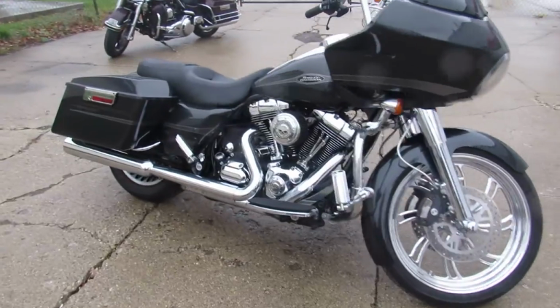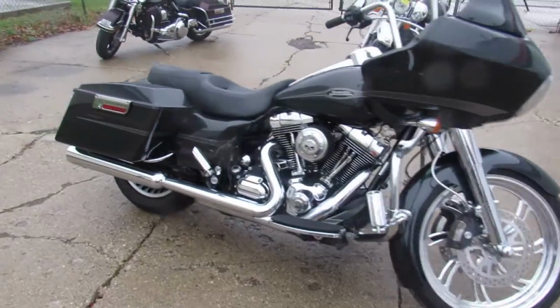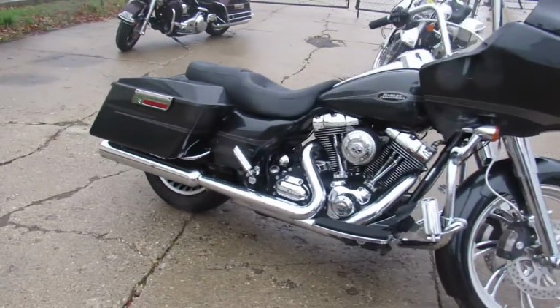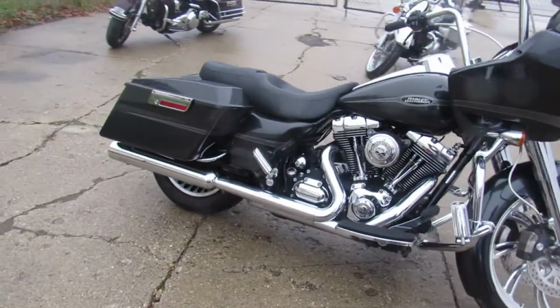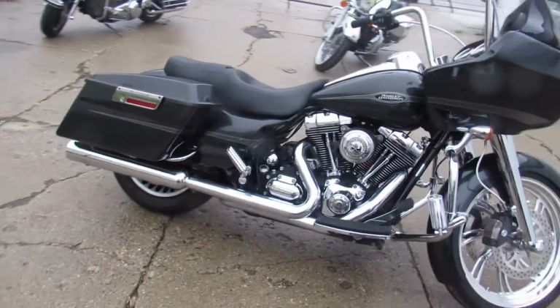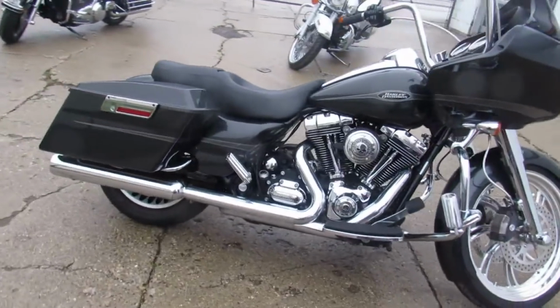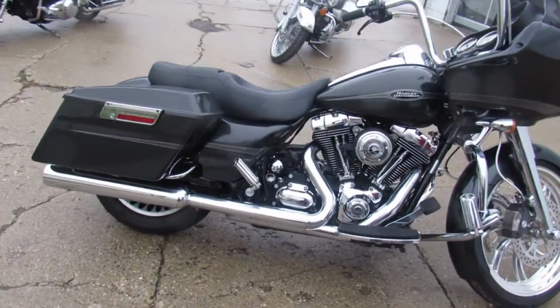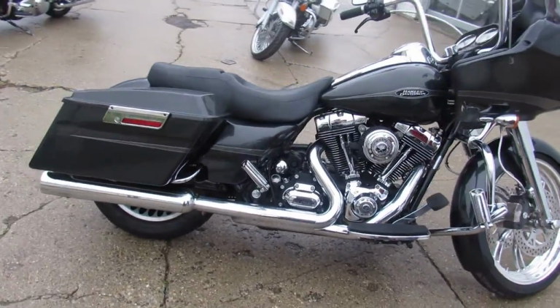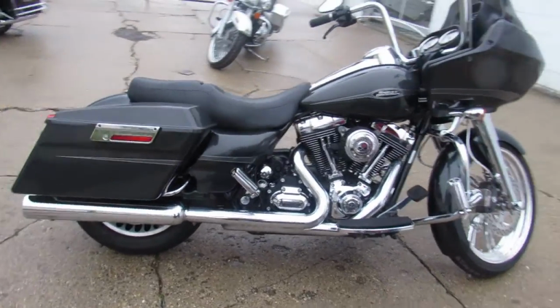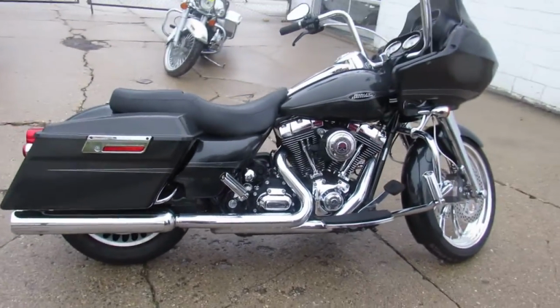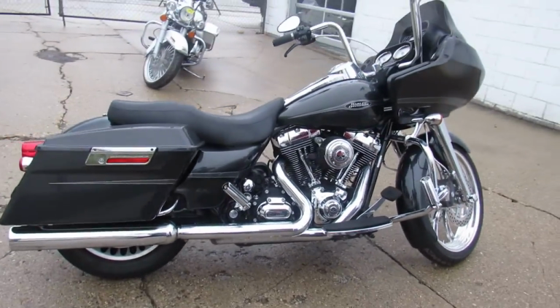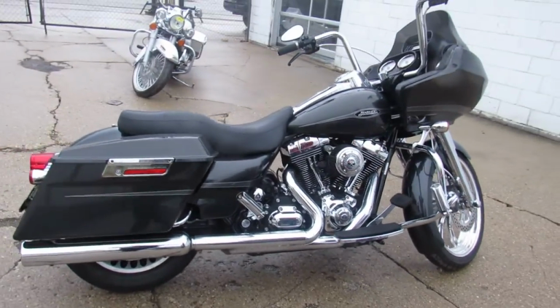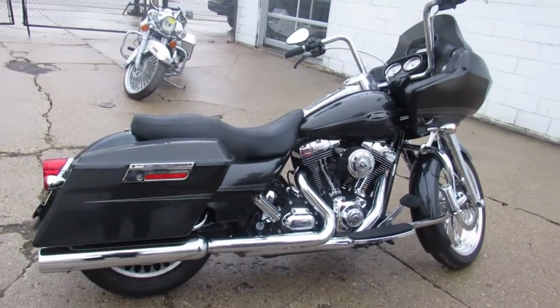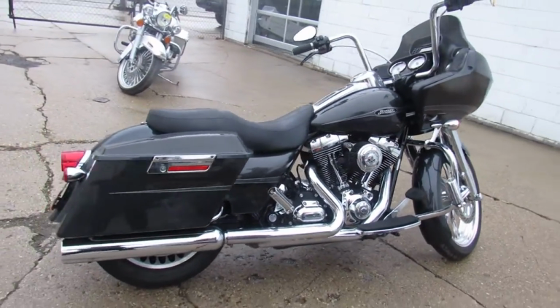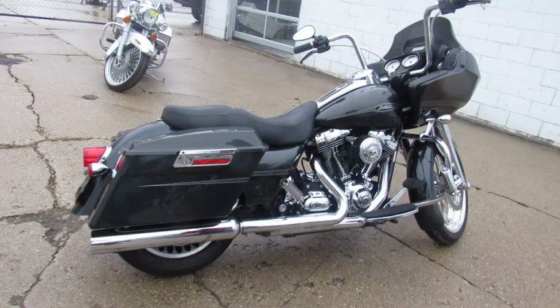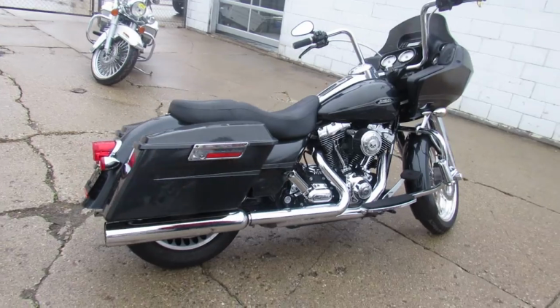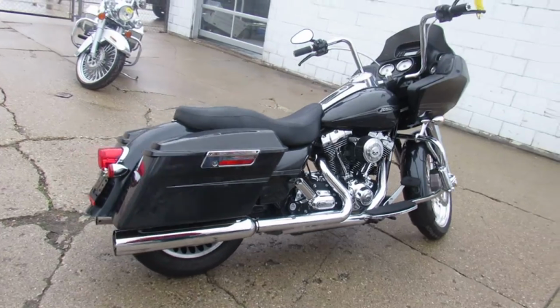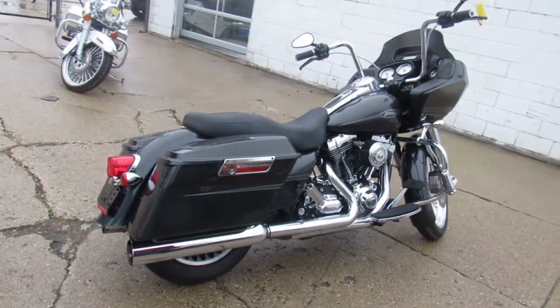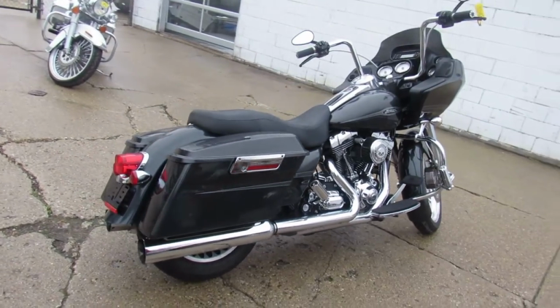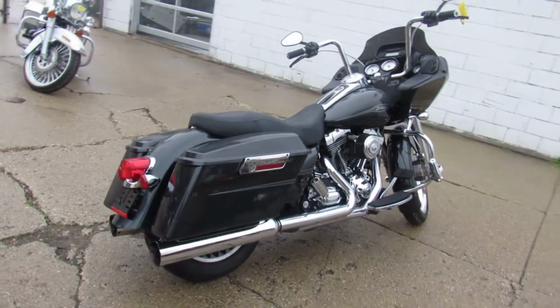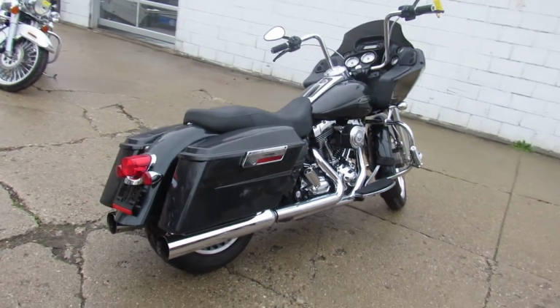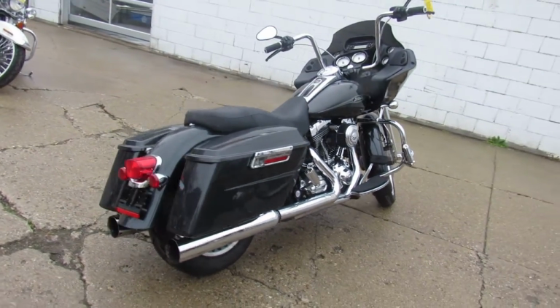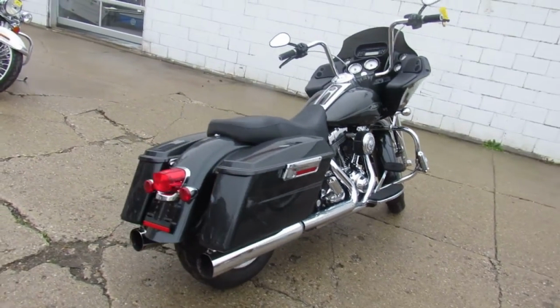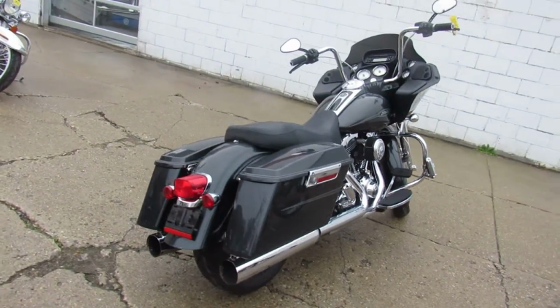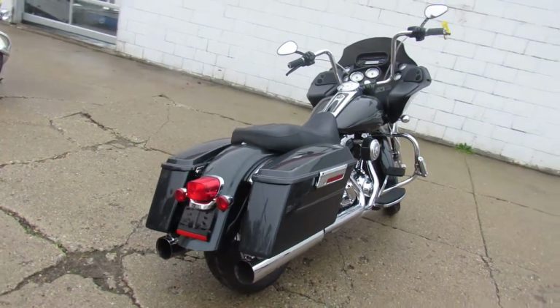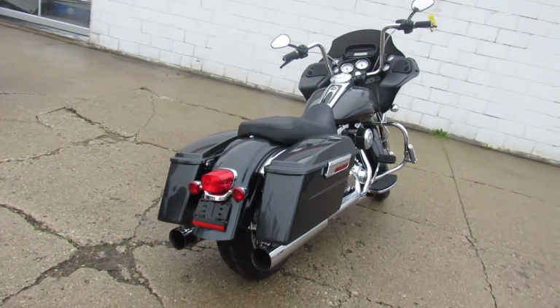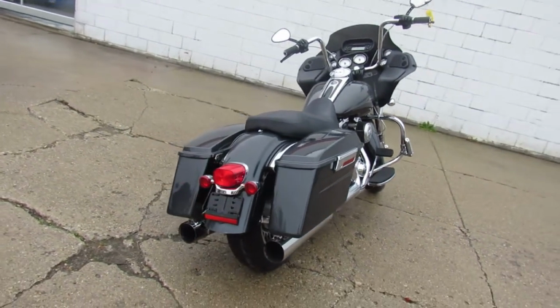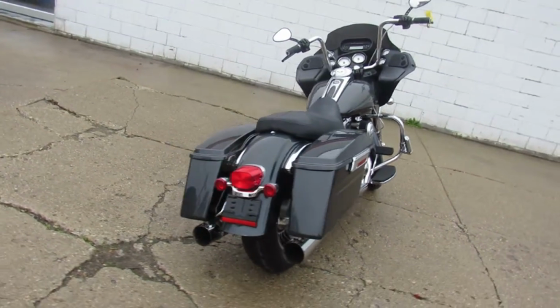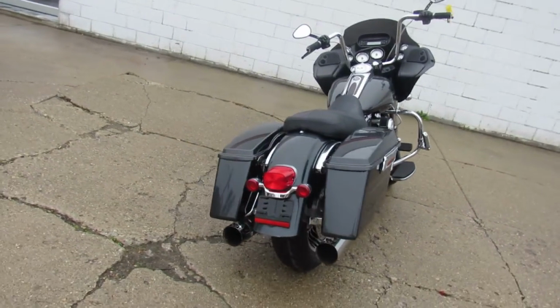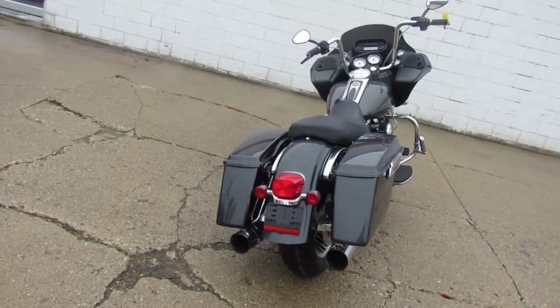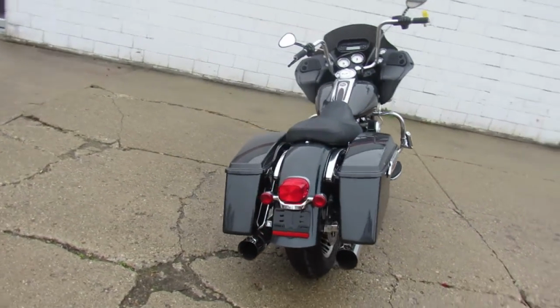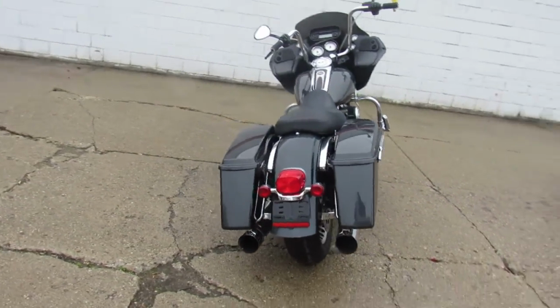This one here is a 2009 Road Glide. Only 17,948 miles — super clean, super low miles for the year. Metallic gunmetal gray.